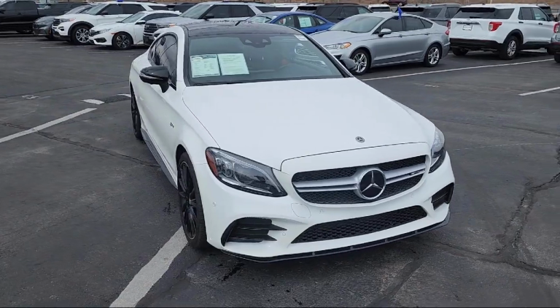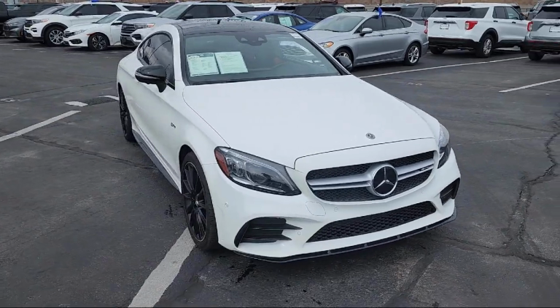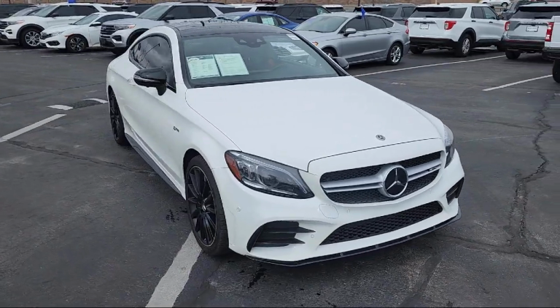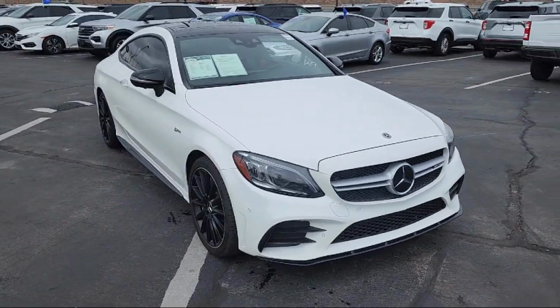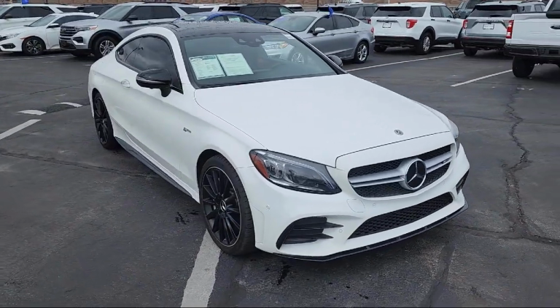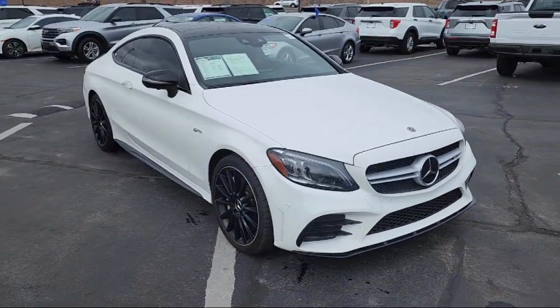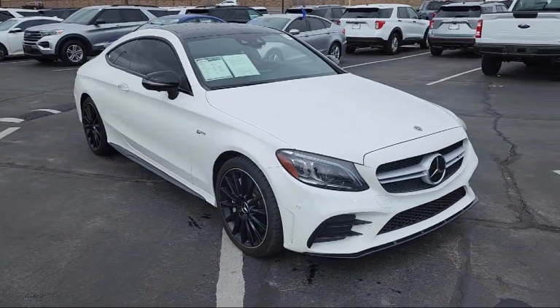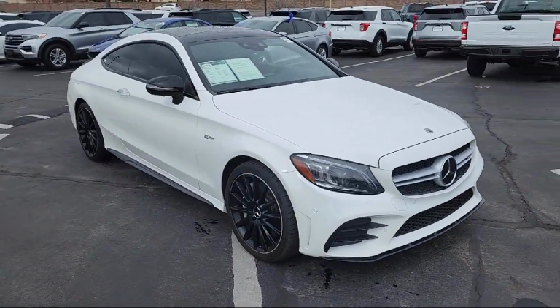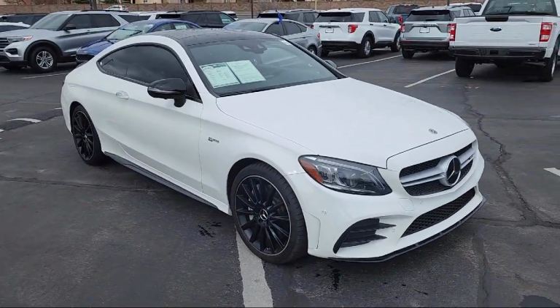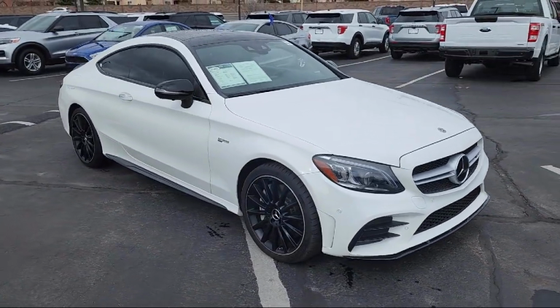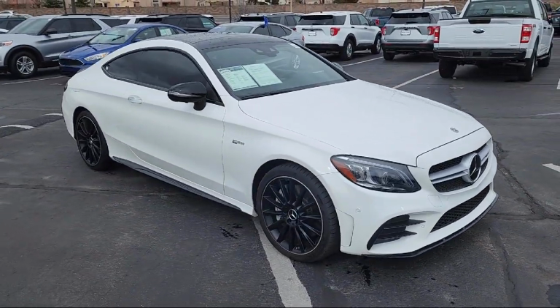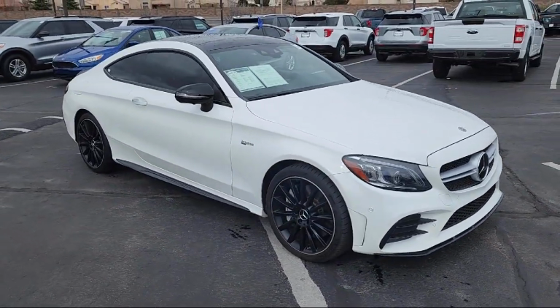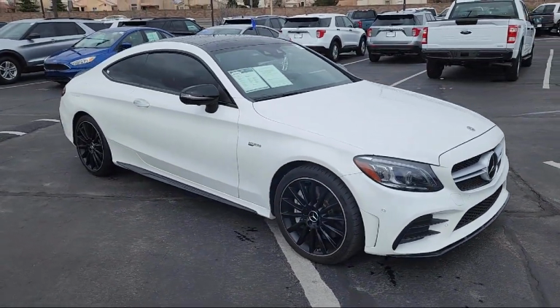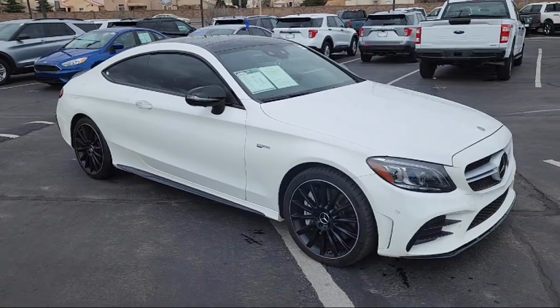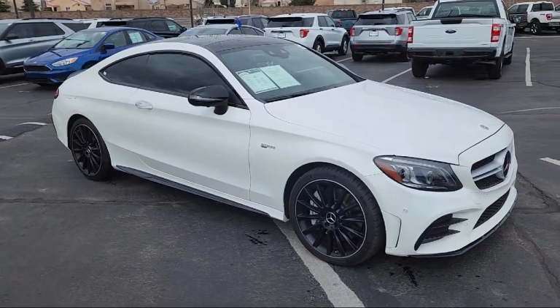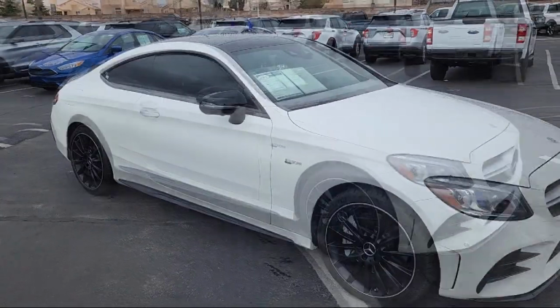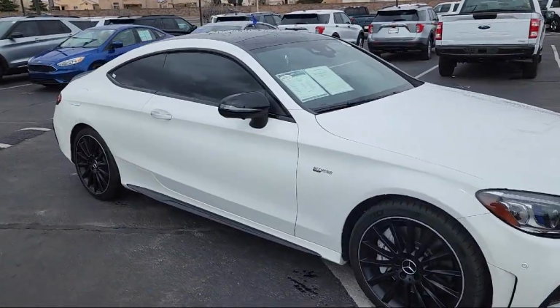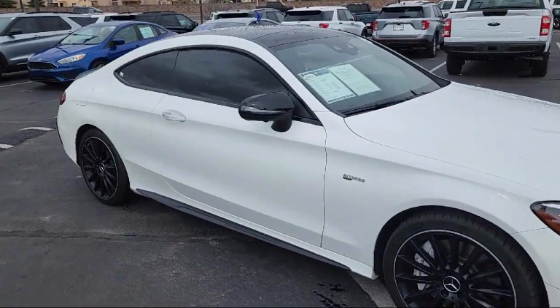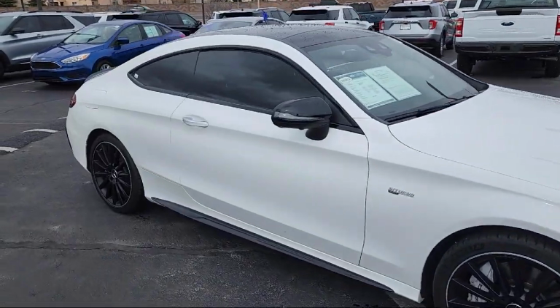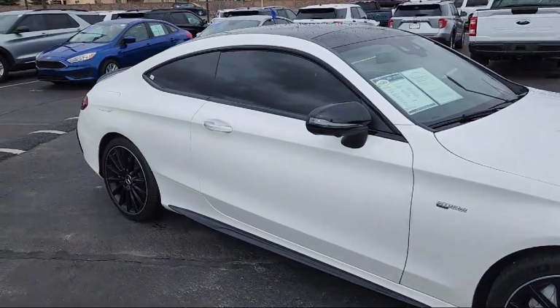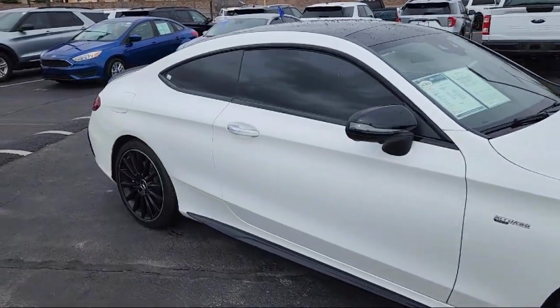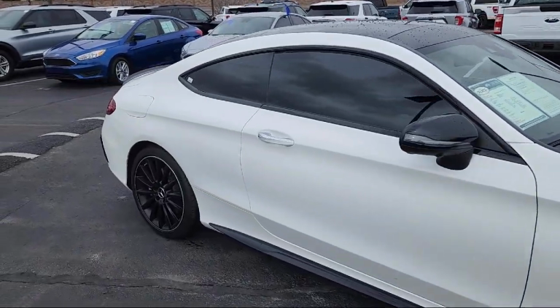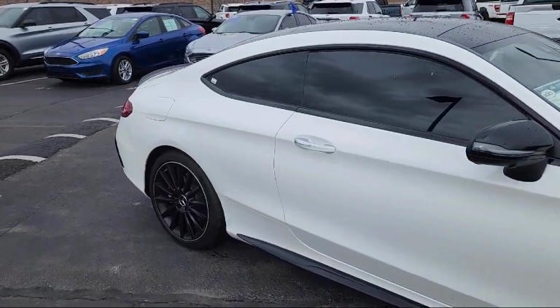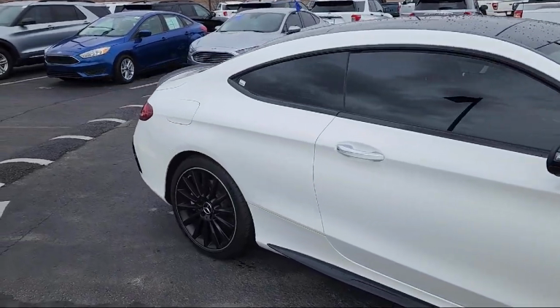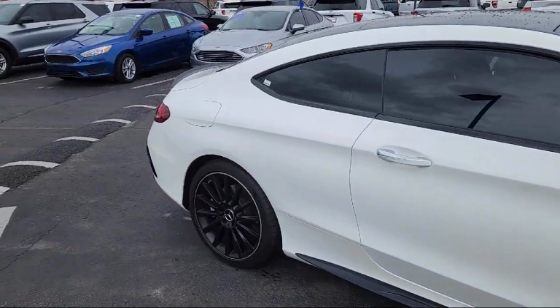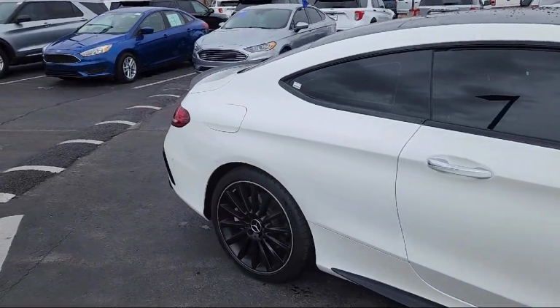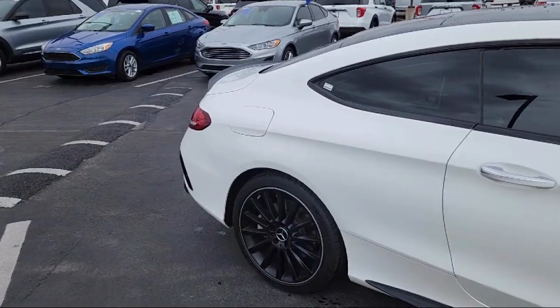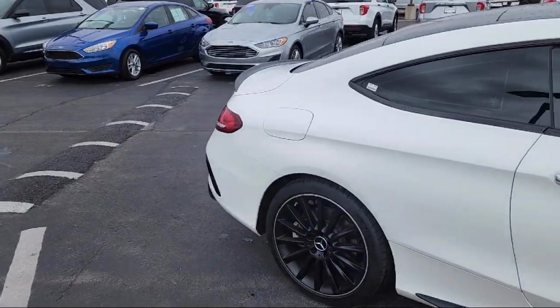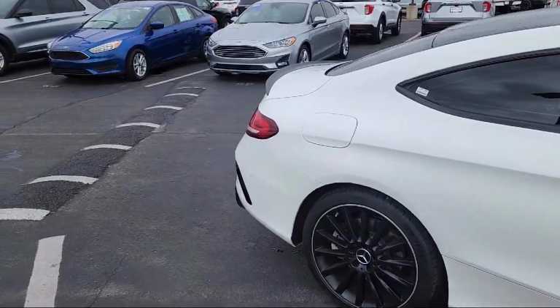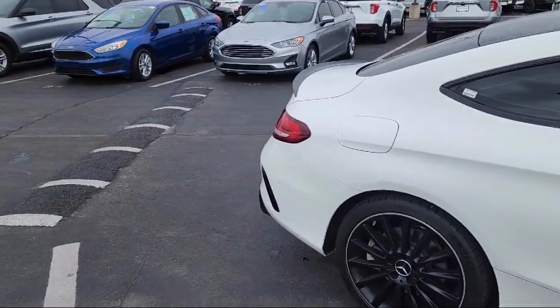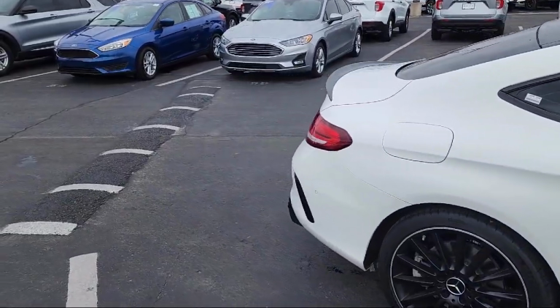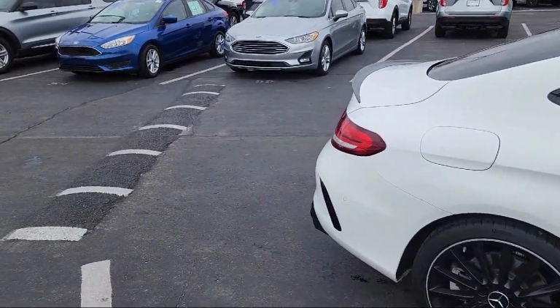It comes equipped with MB Tech's Dynamica Upholstery, HD Radio, Sirius XM Satellite Radio, Android Auto, and Weather Band Radio, as well as Rain Sensitive Windshield Wipers.